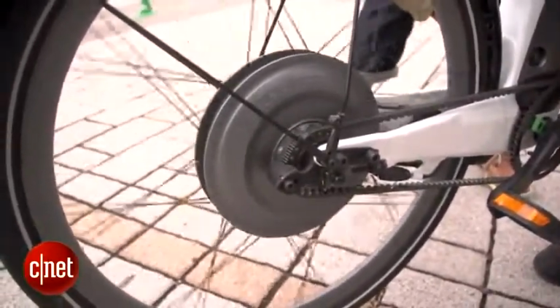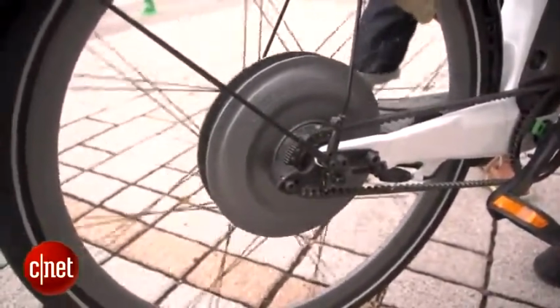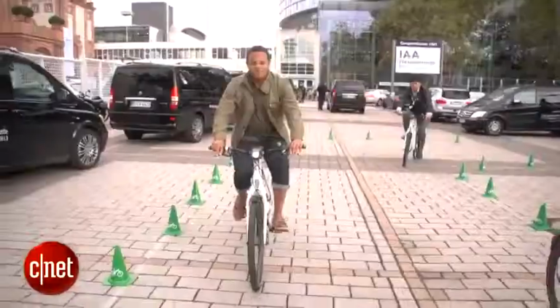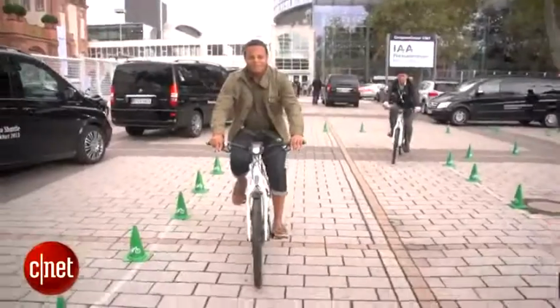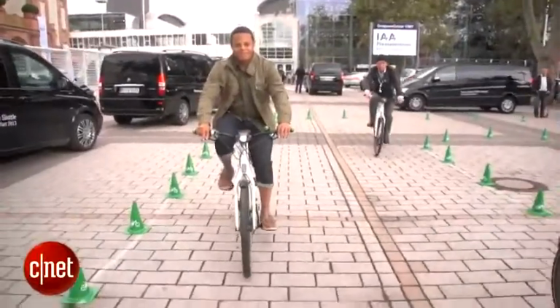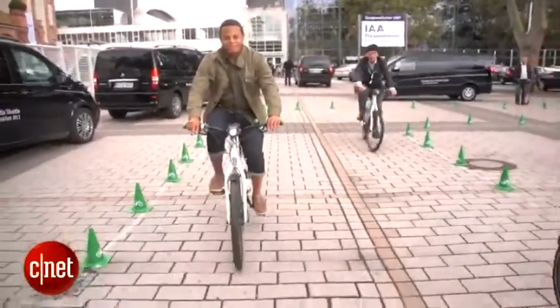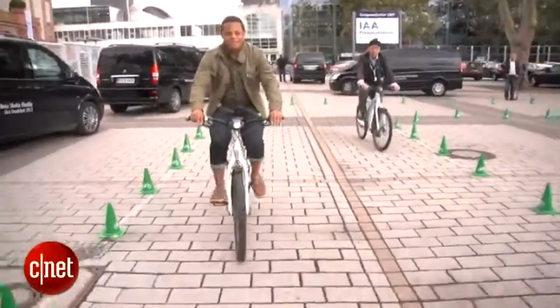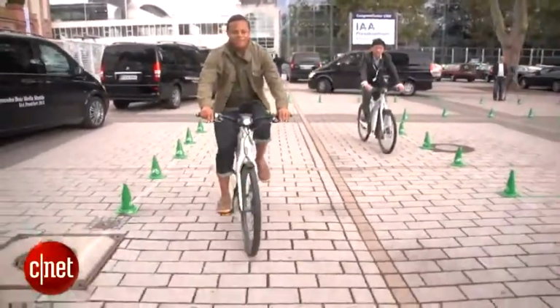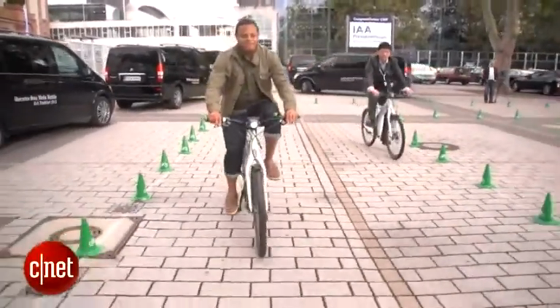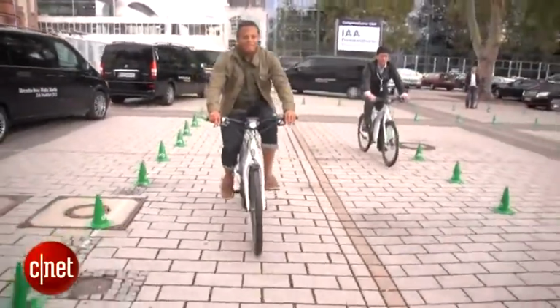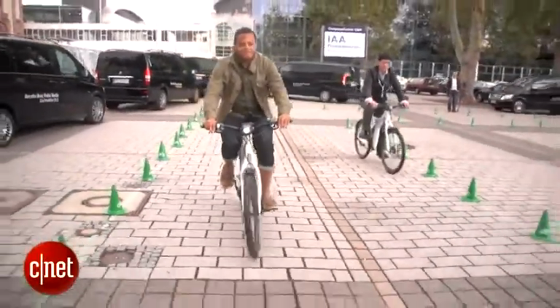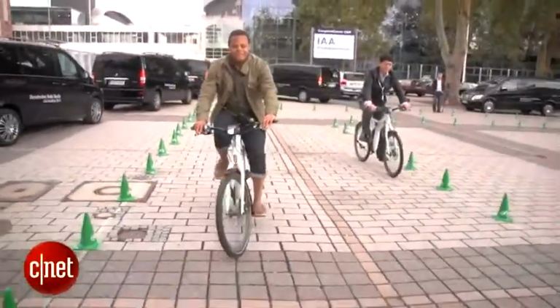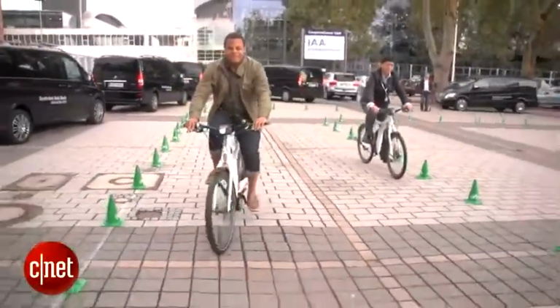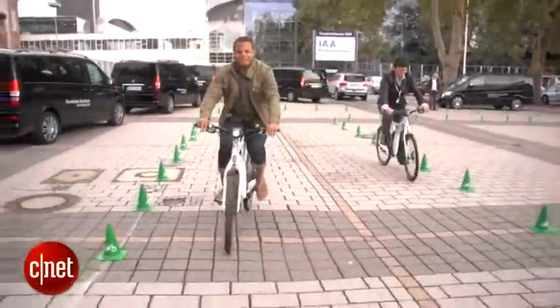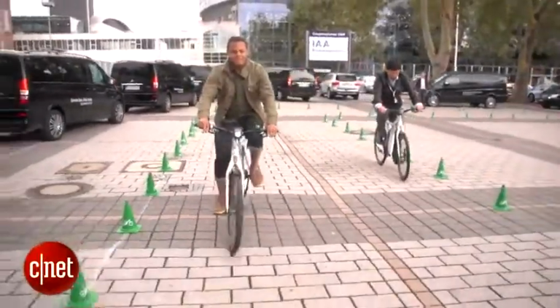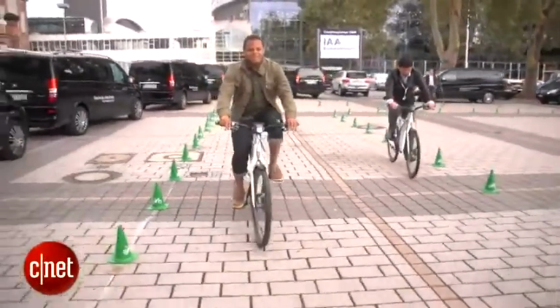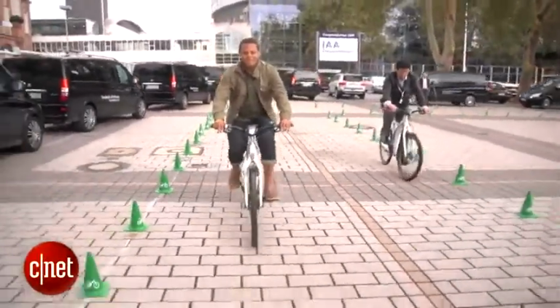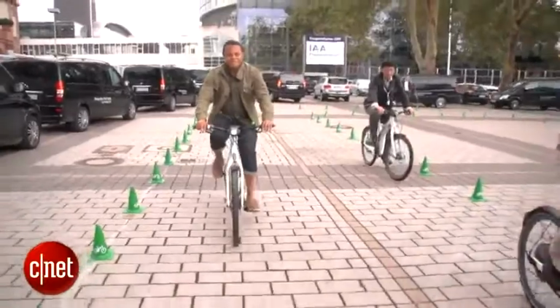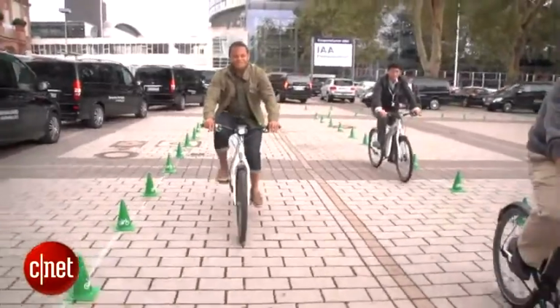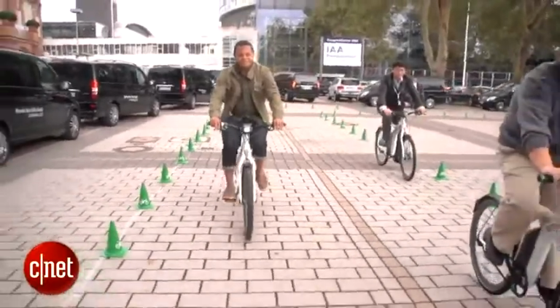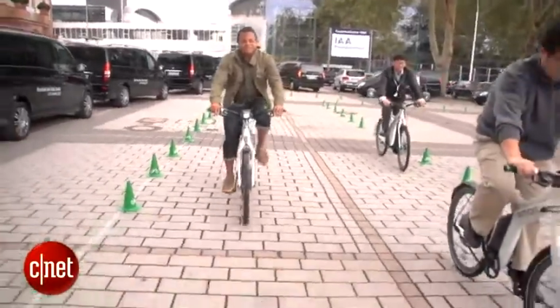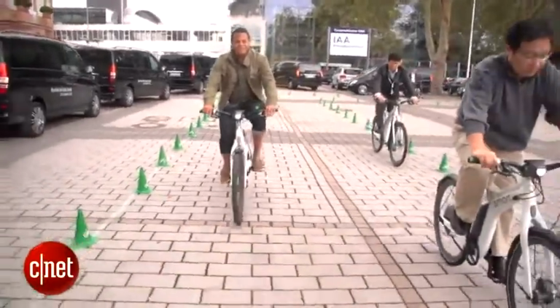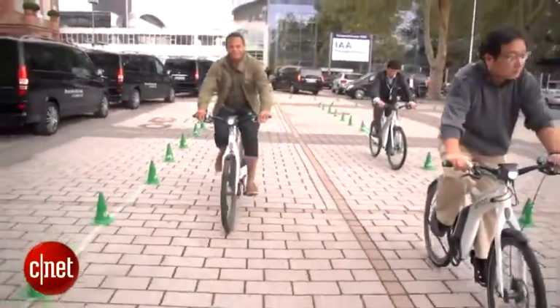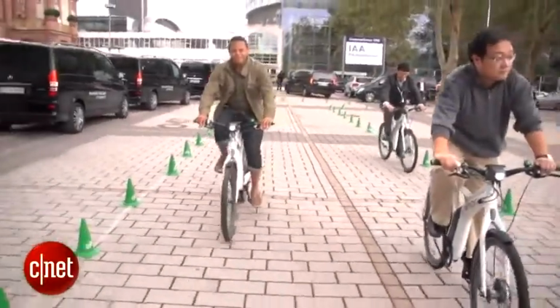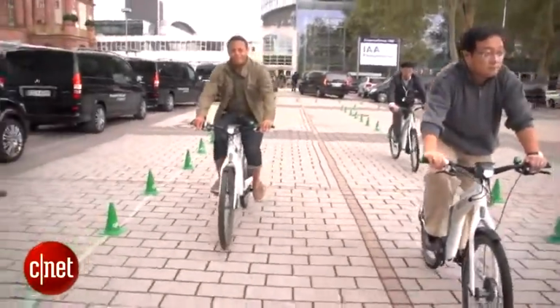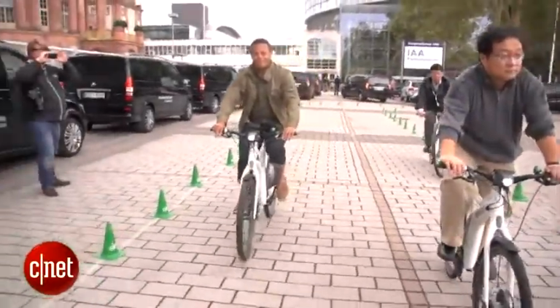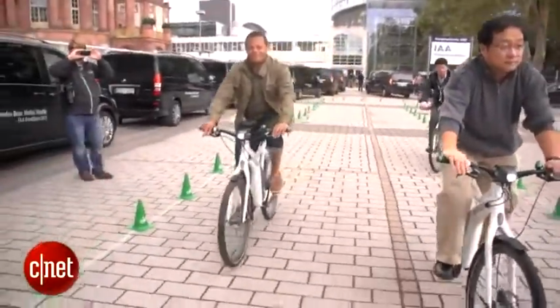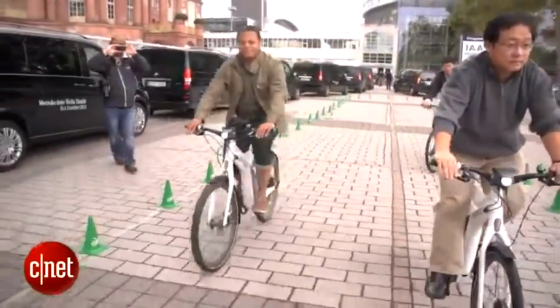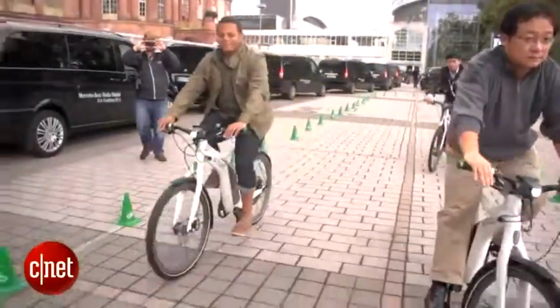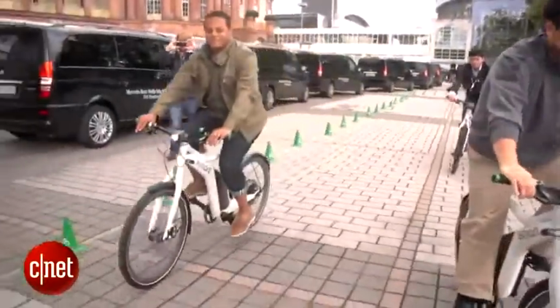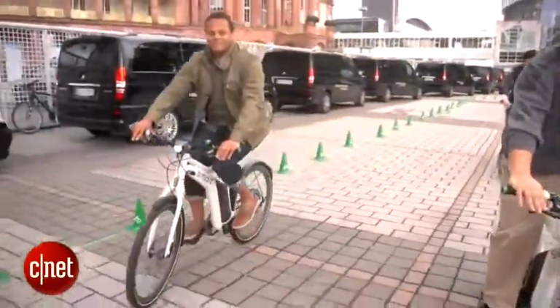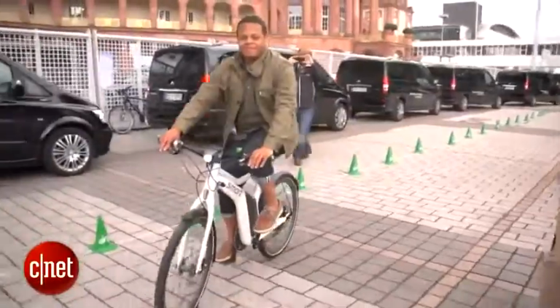When I turn these pedals, there are sensors that are going to detect how much effort I want to put in and basically add a little bit of electric assist to that, making me feel like I'm a stronger rider and allowing me to go a little bit further with less effort.